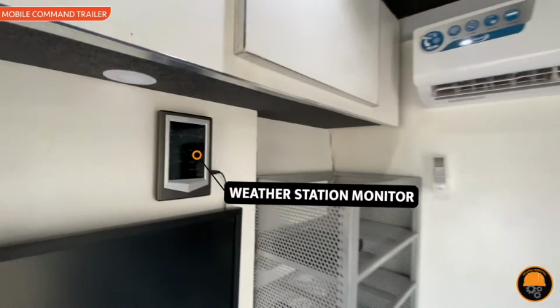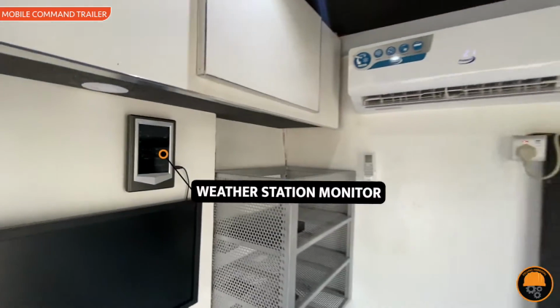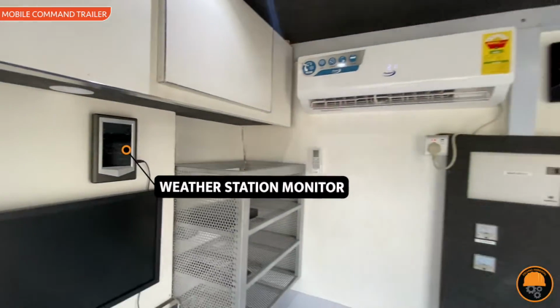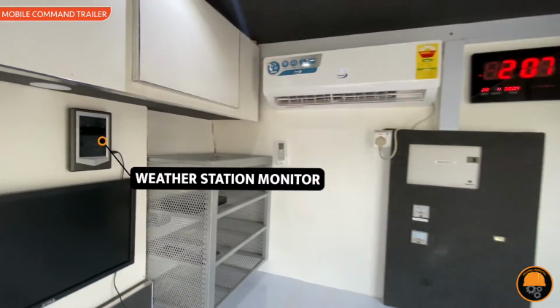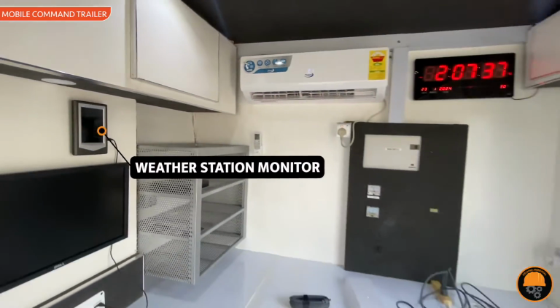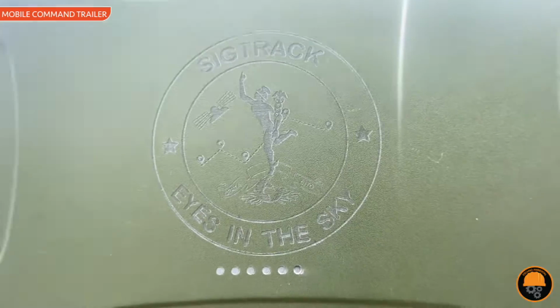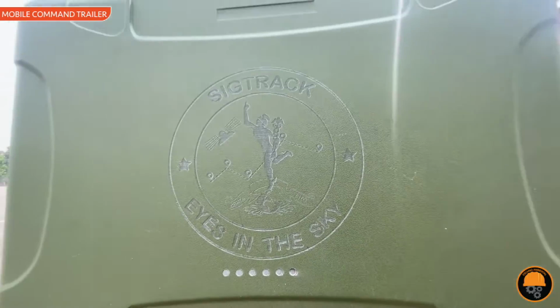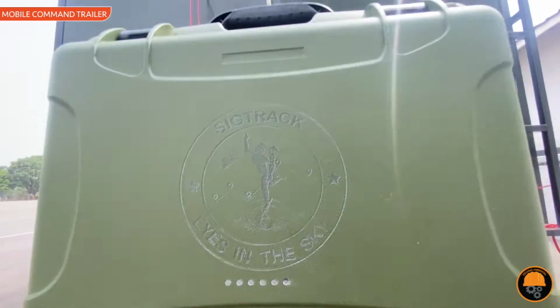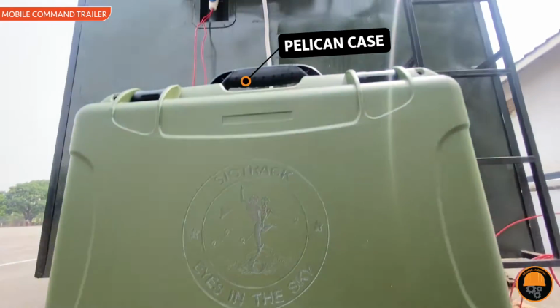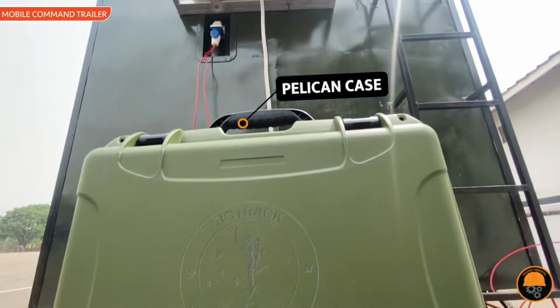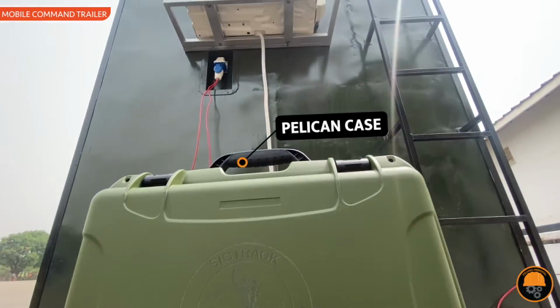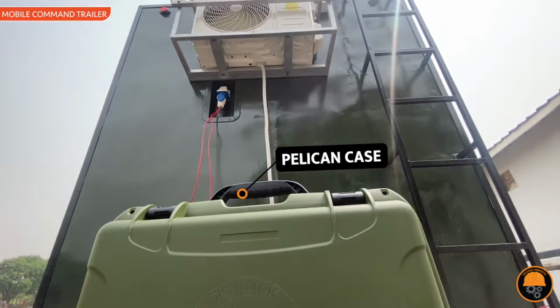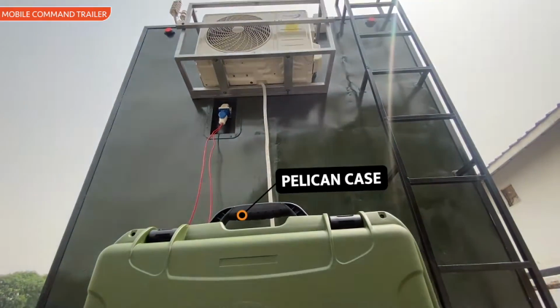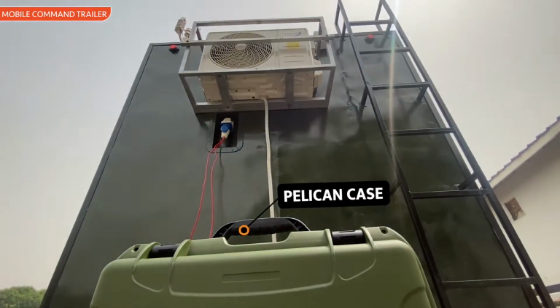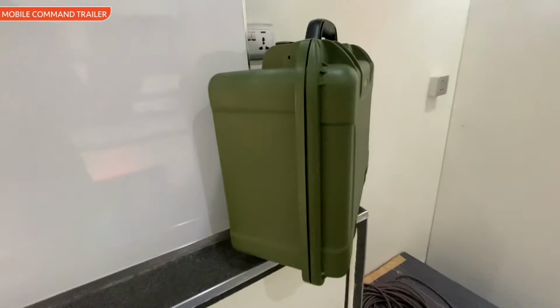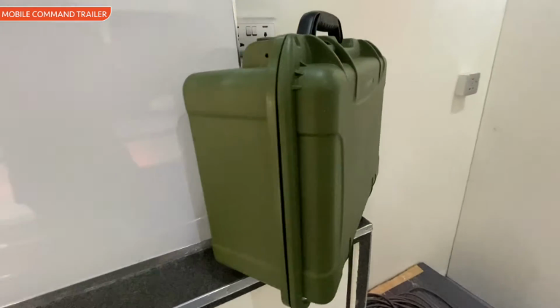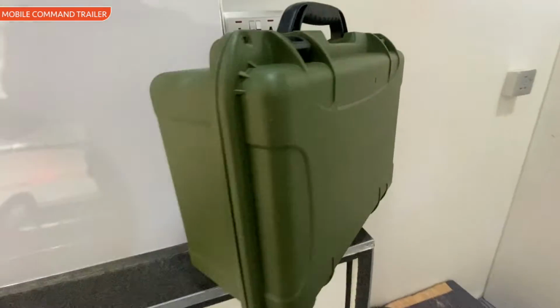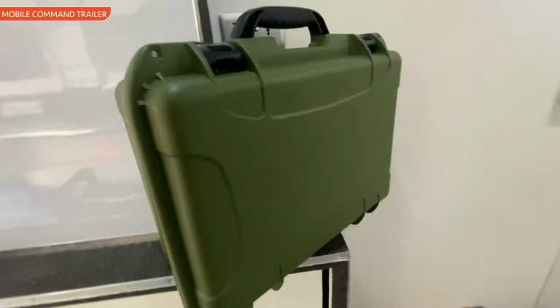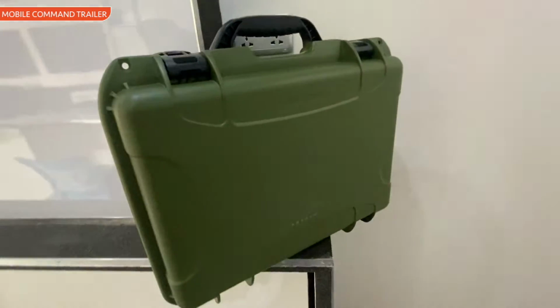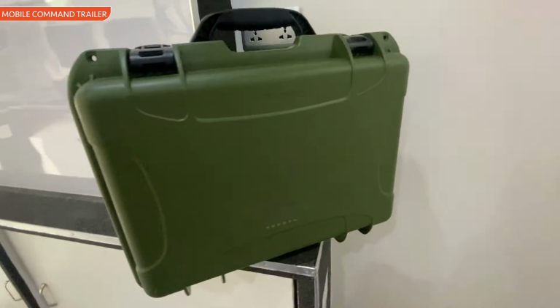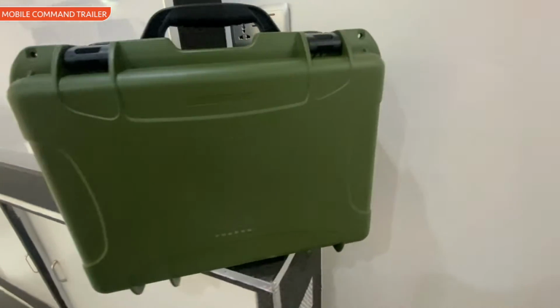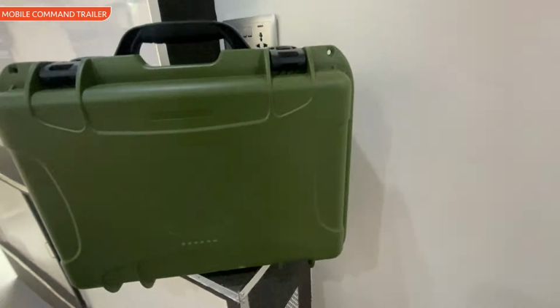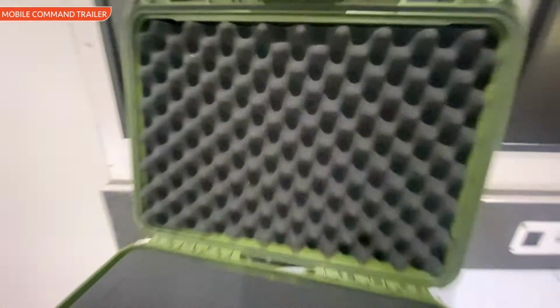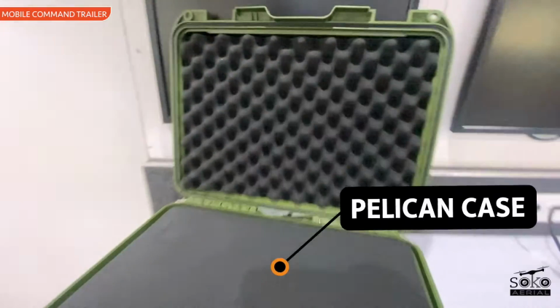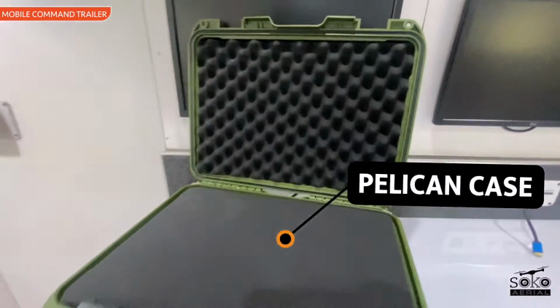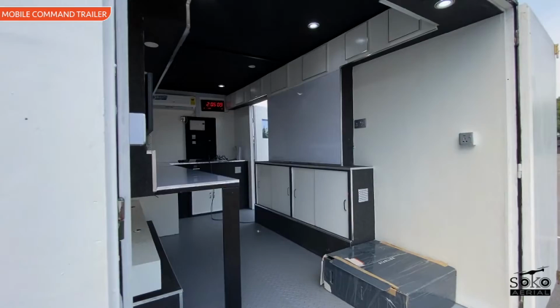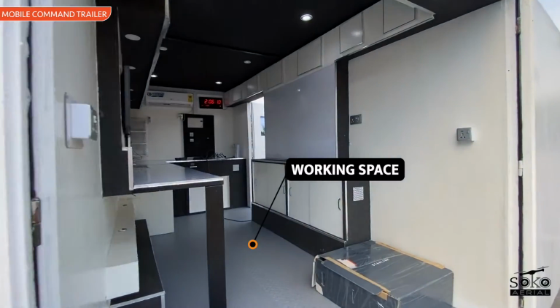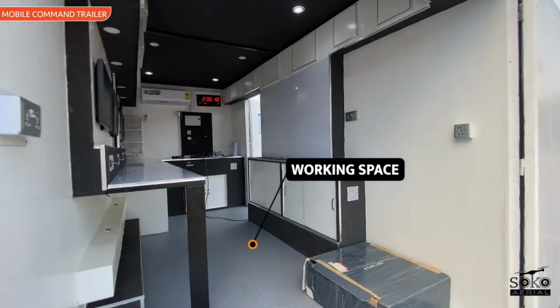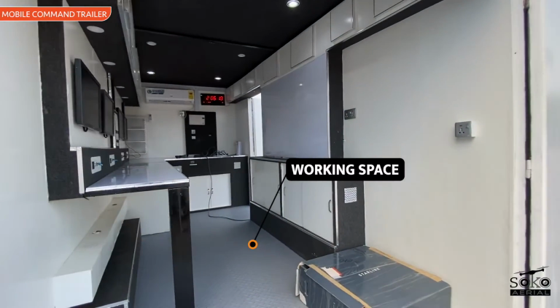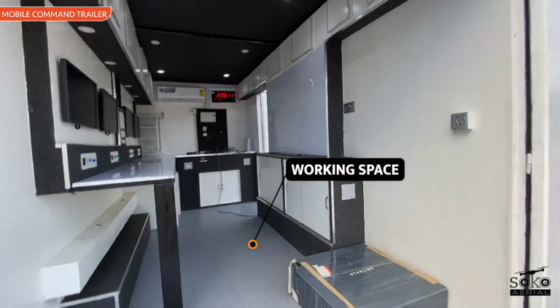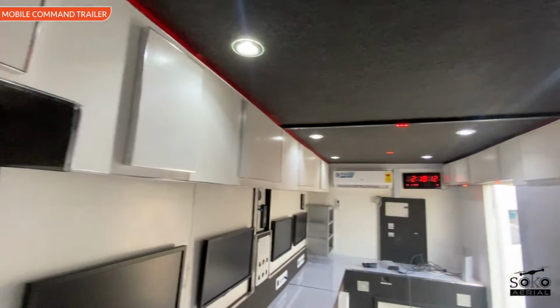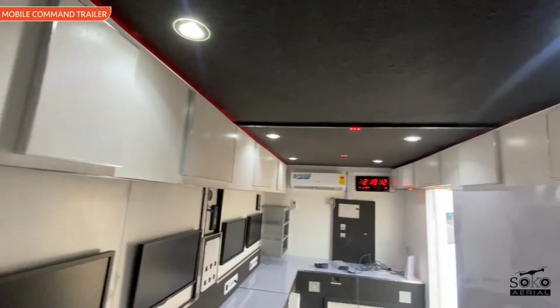It includes a Pelican case designed for storing tactical radios like Silvis and Meshtastic radios.